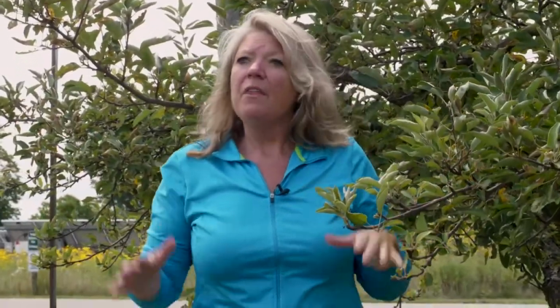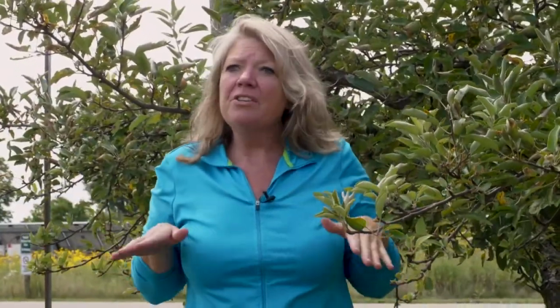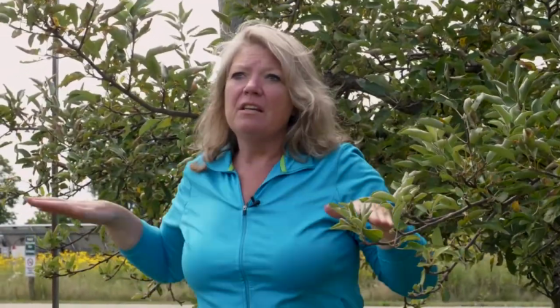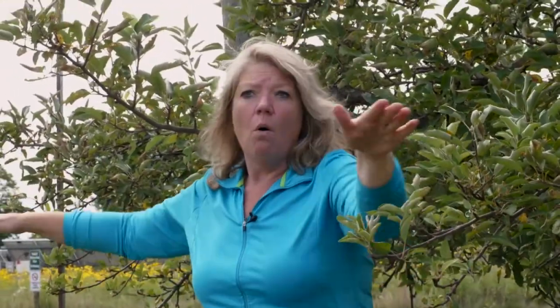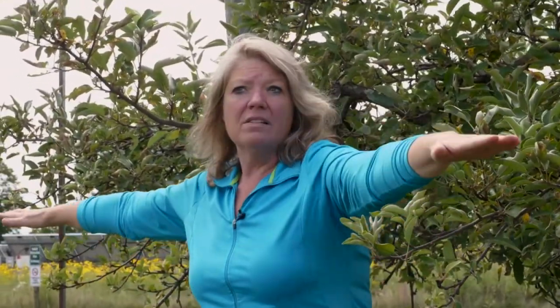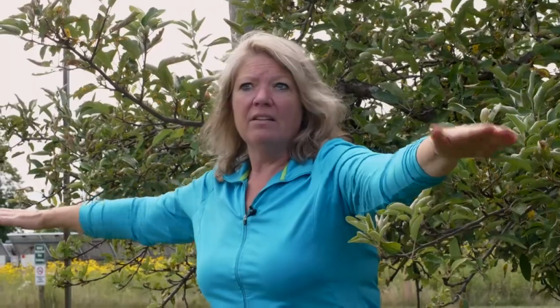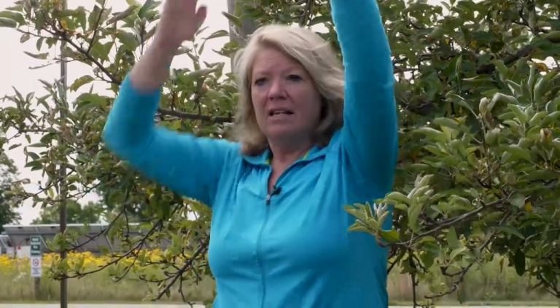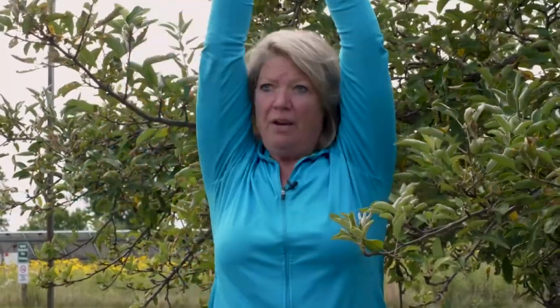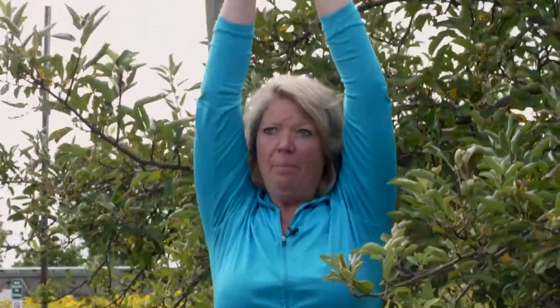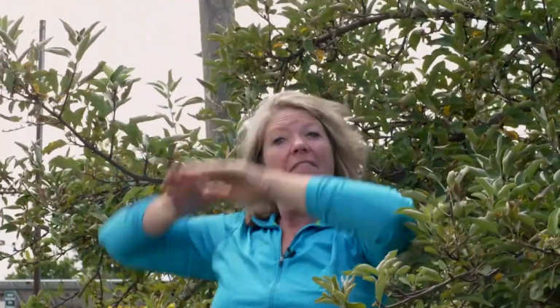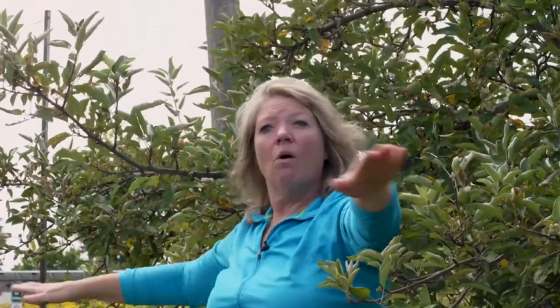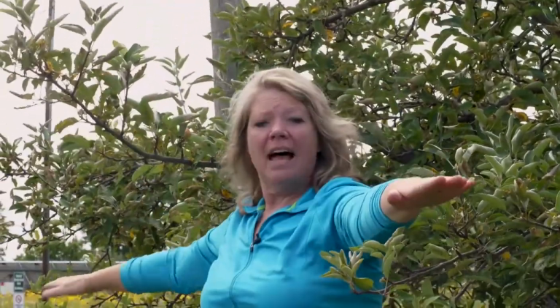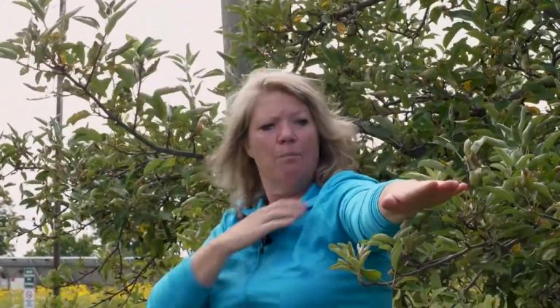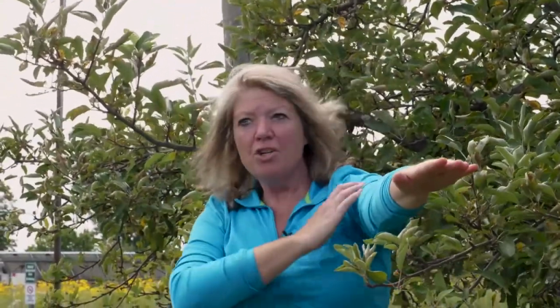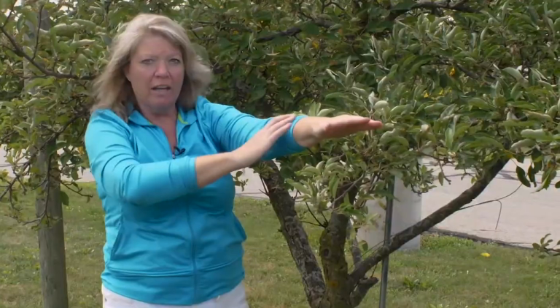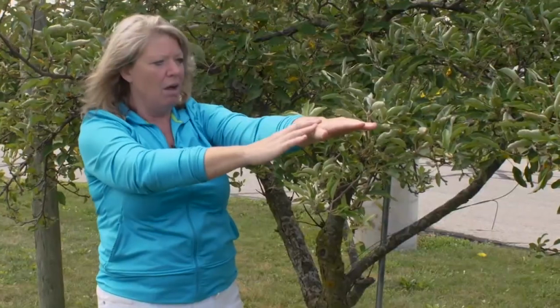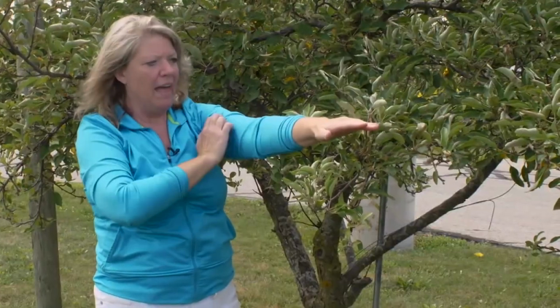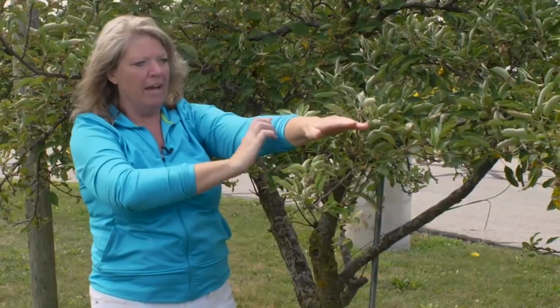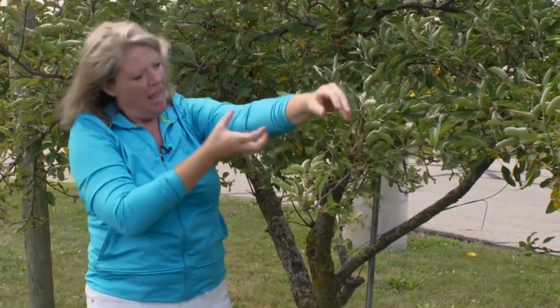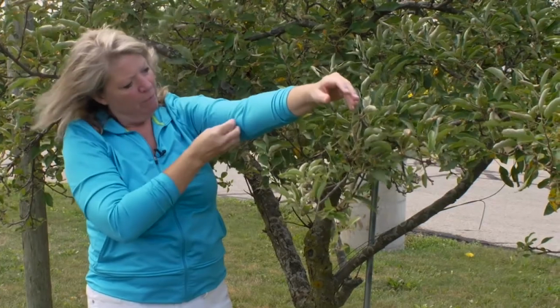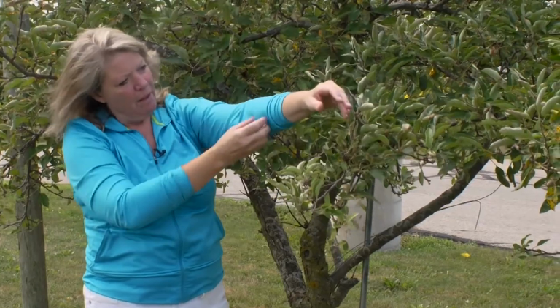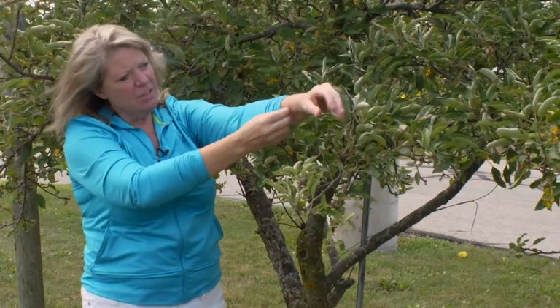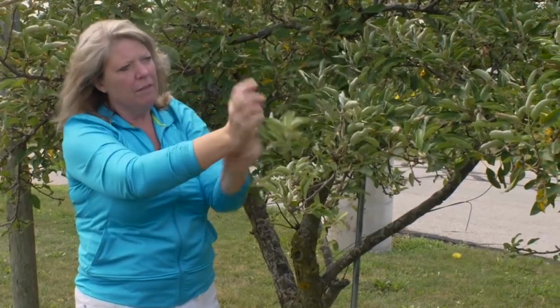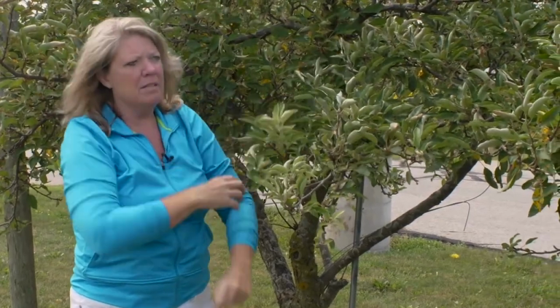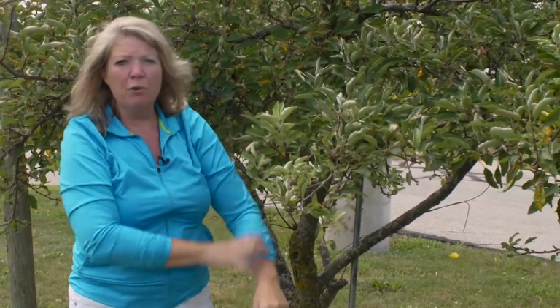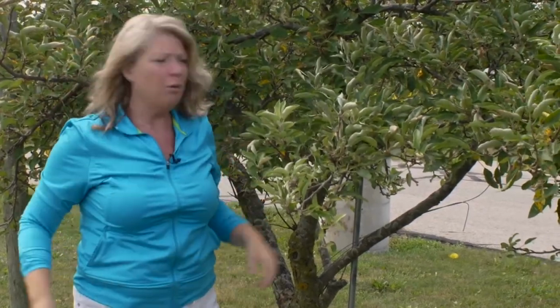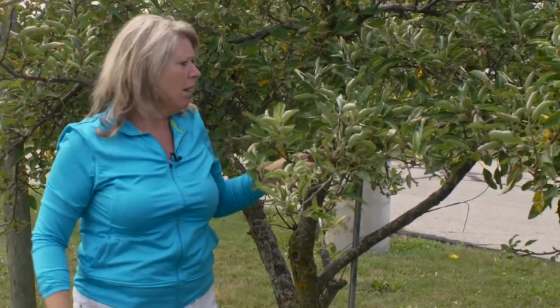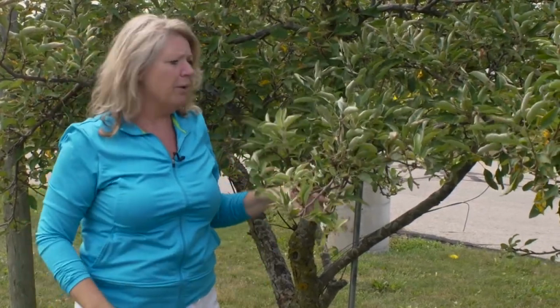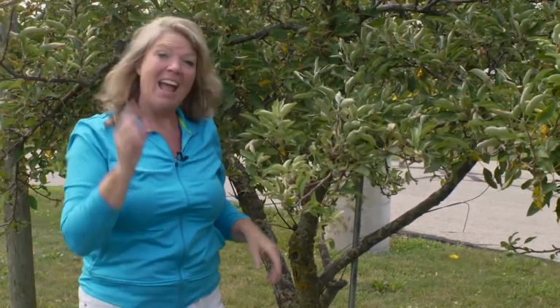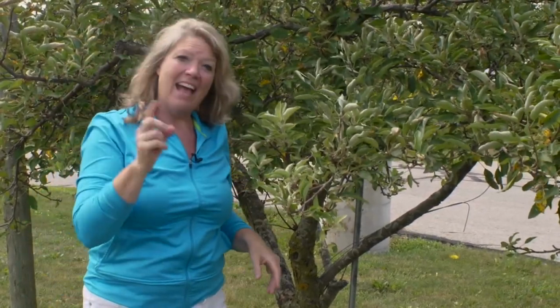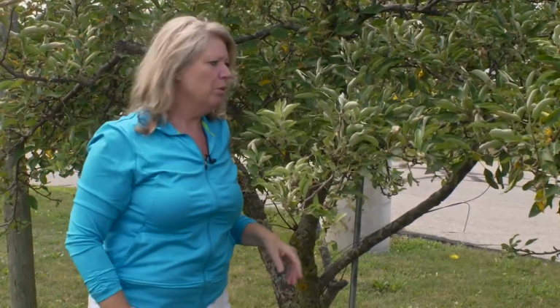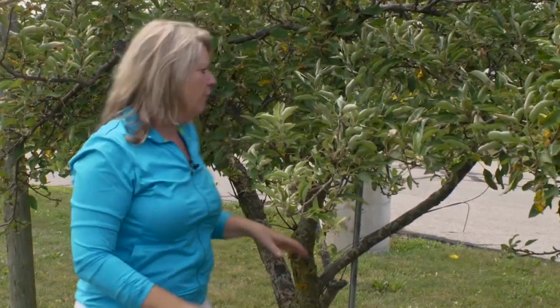The branches need to go horizontally instead of straight up. If they go horizontally, more sugar can travel along that branch and it will fill up each one of the little bits of fruit that grow along that branch — and that's what we're looking for.